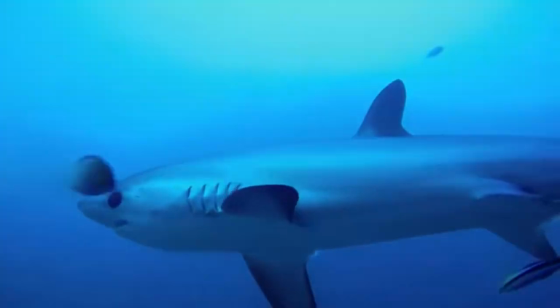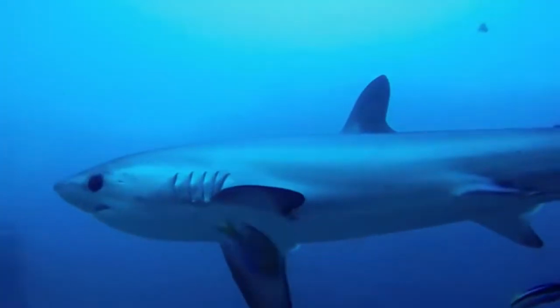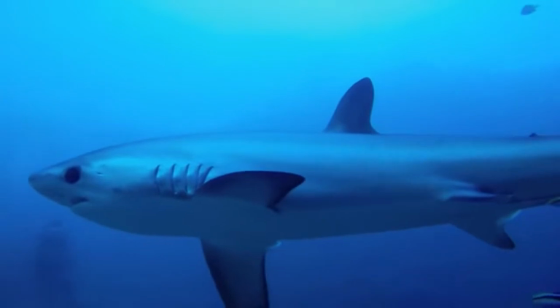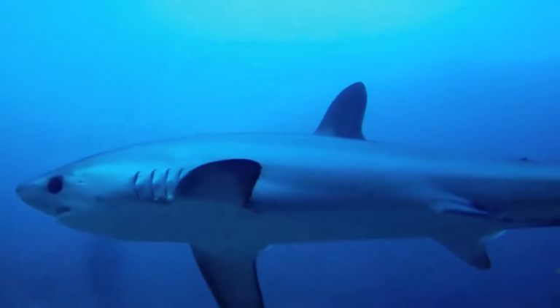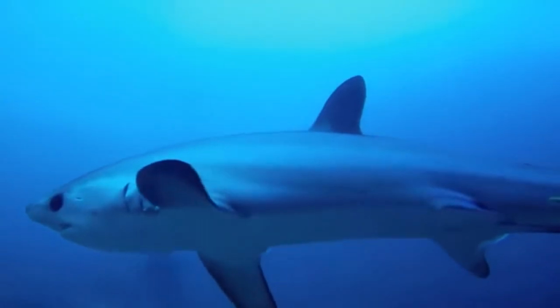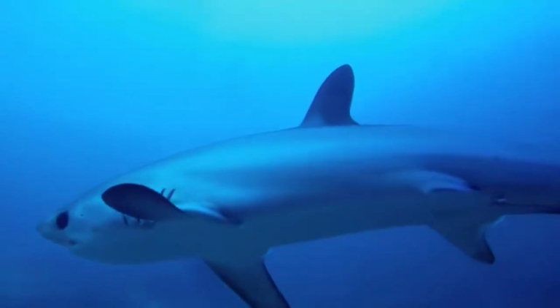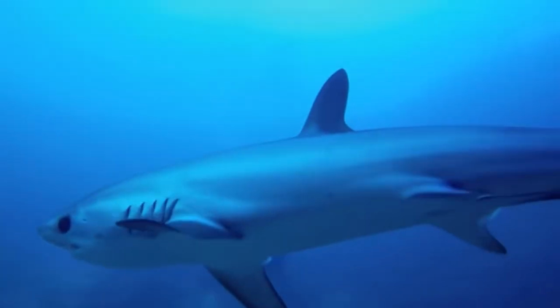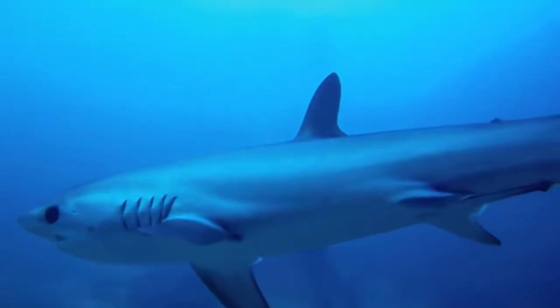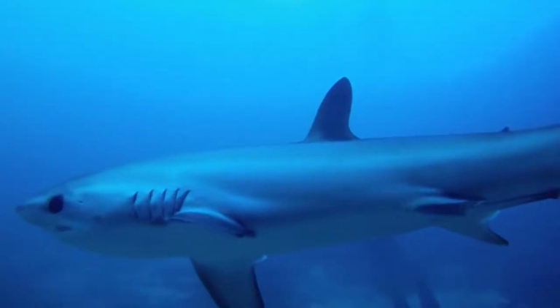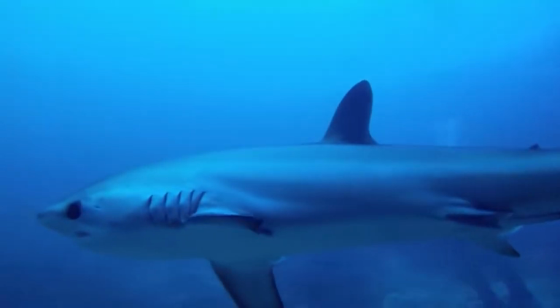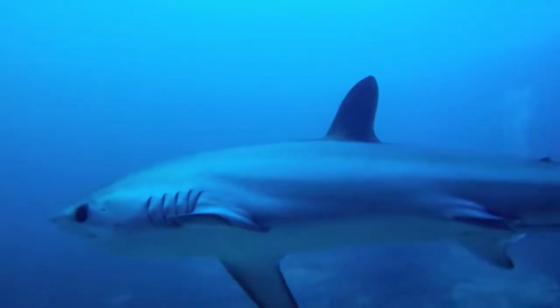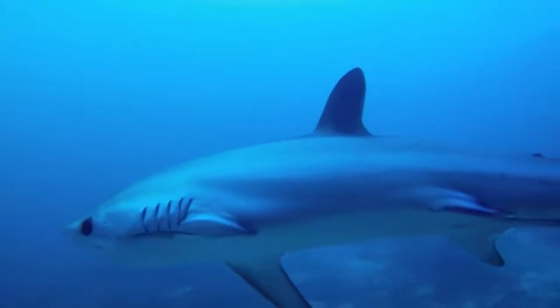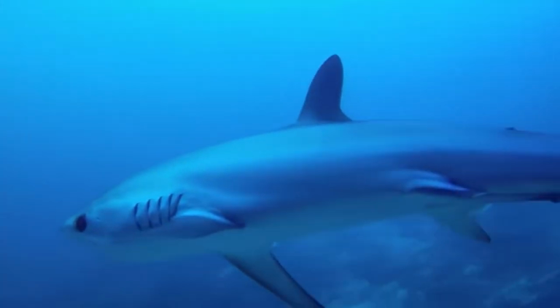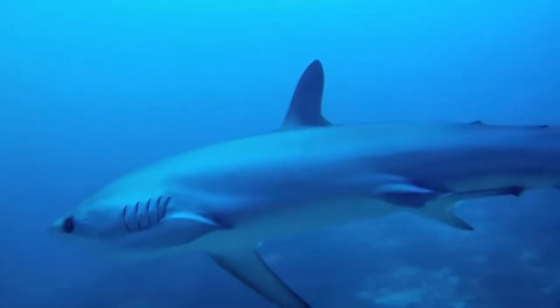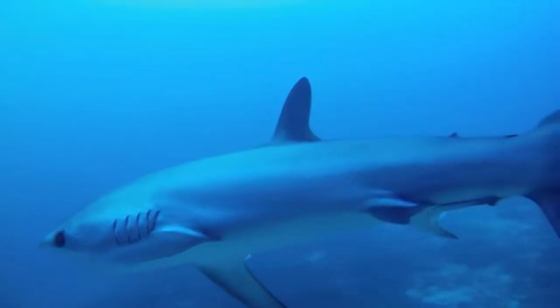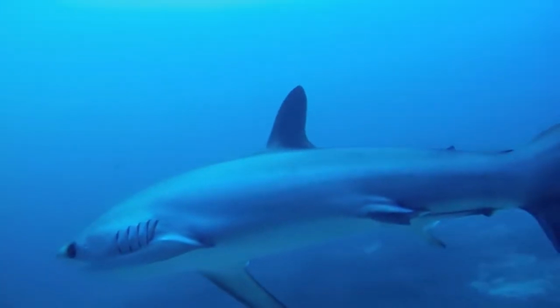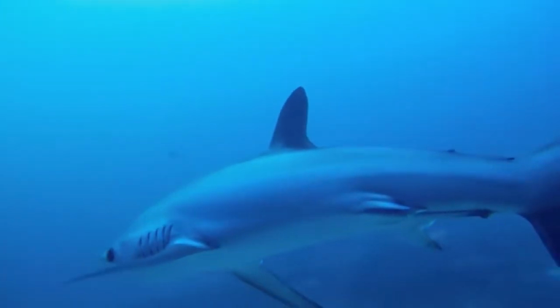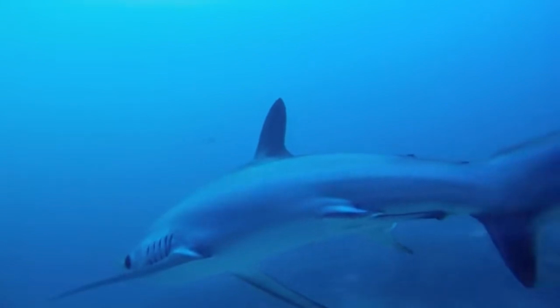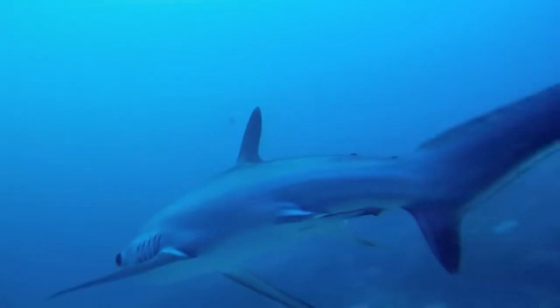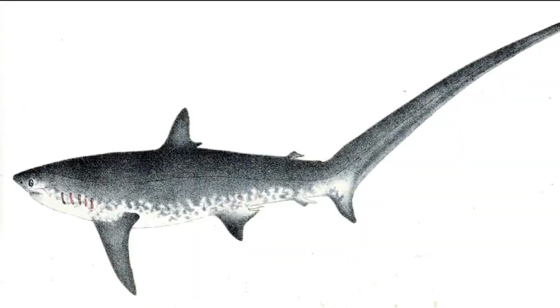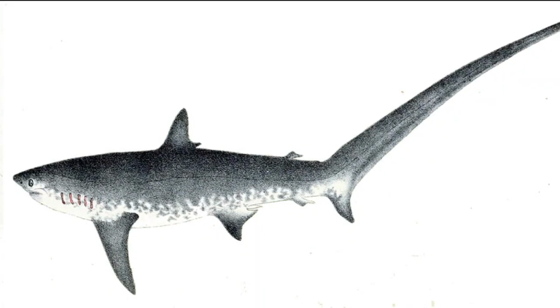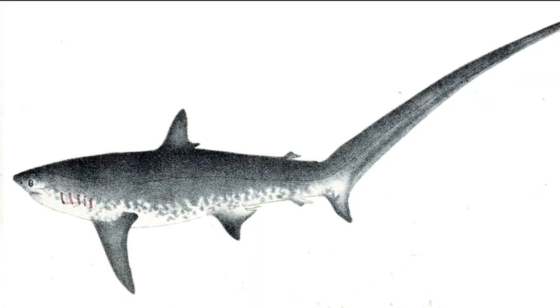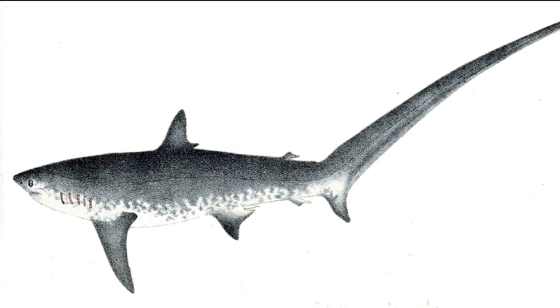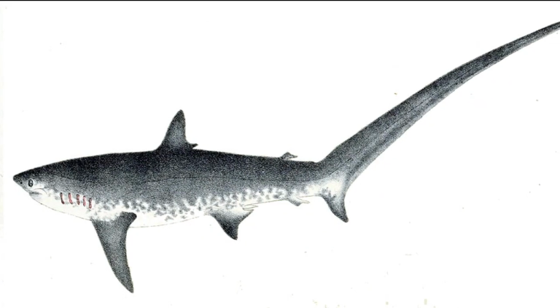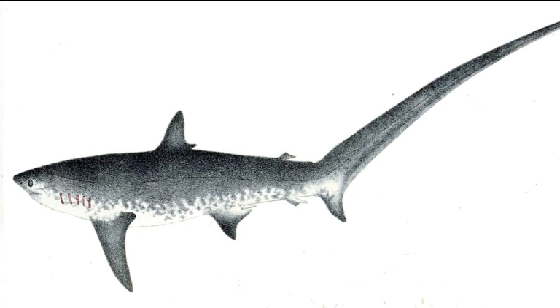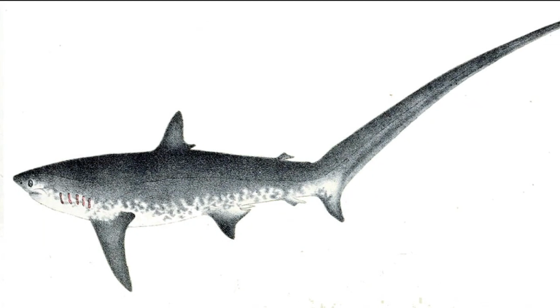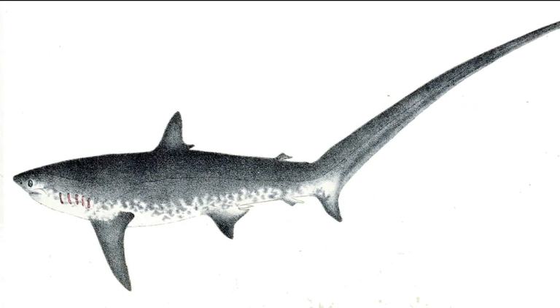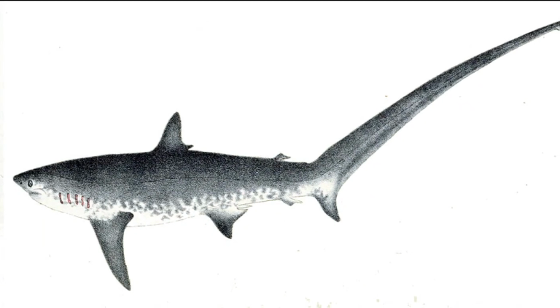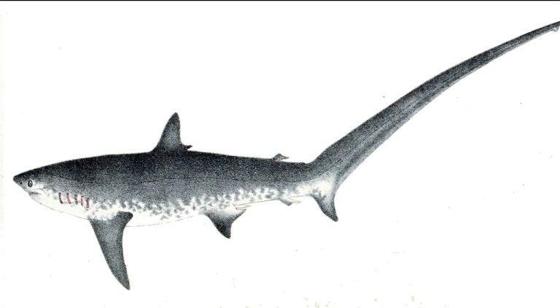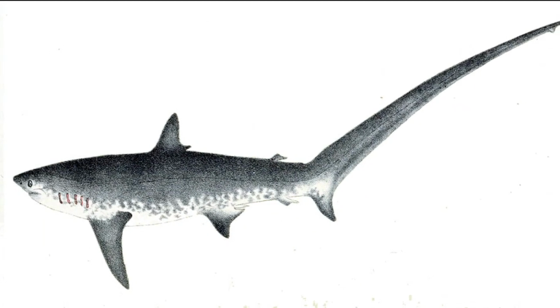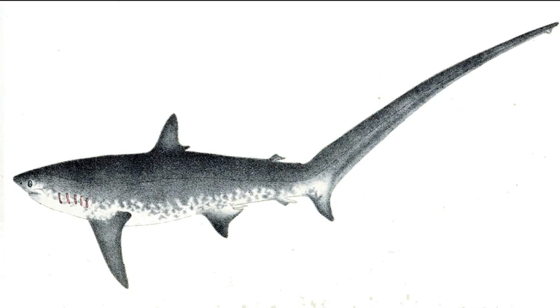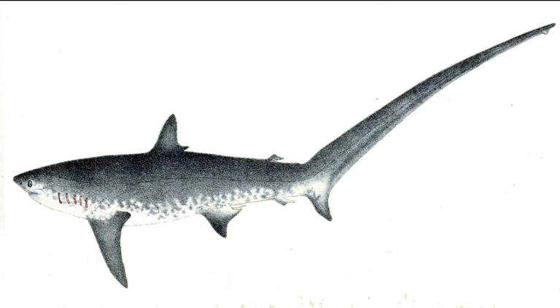Thresher sharks must keep swimming in order to keep oxygenated water flowing over their gills. The largest, called the common thresher, can grow to 20 feet long.